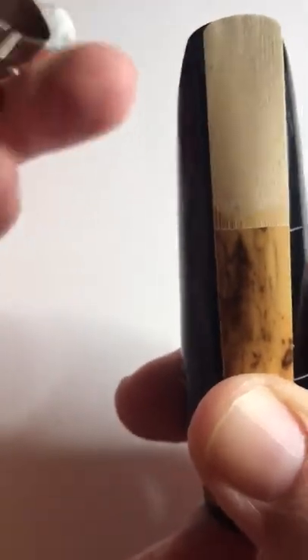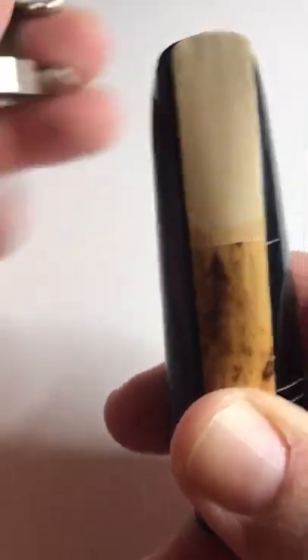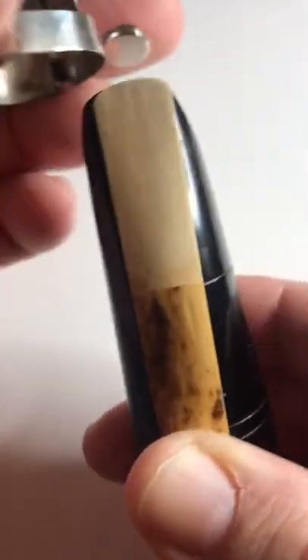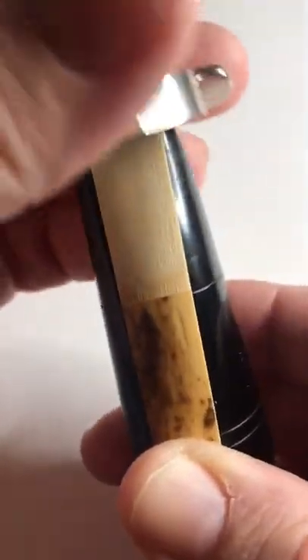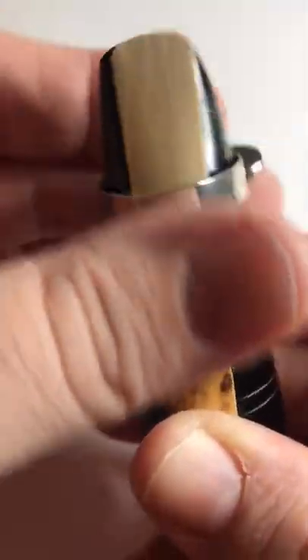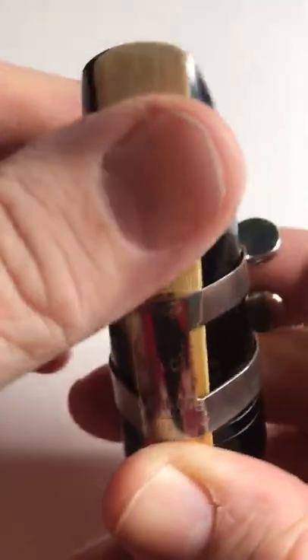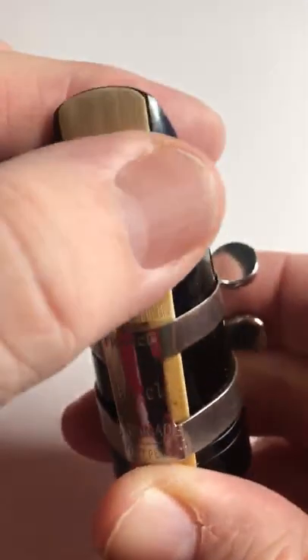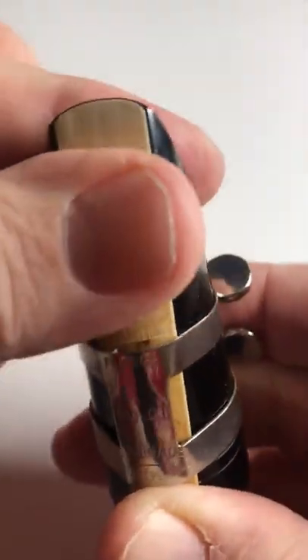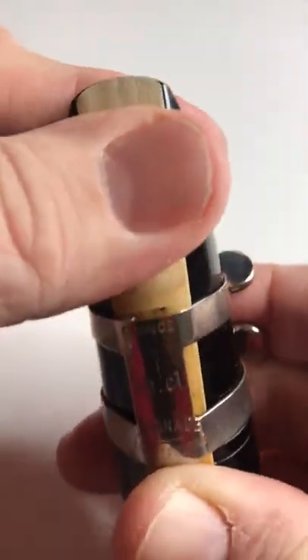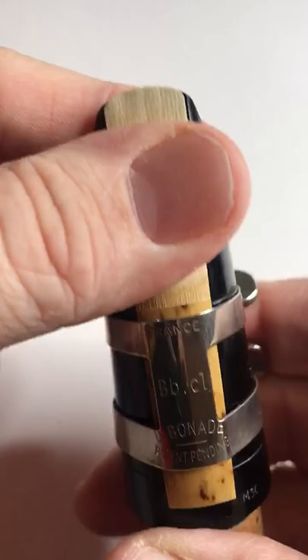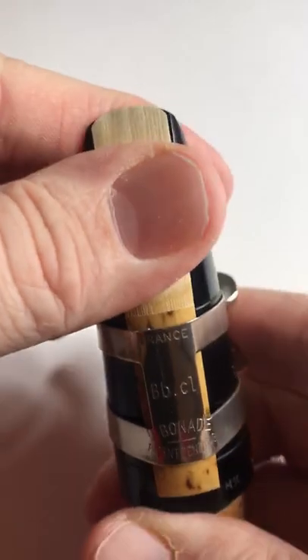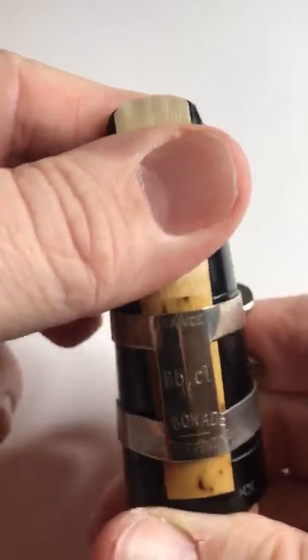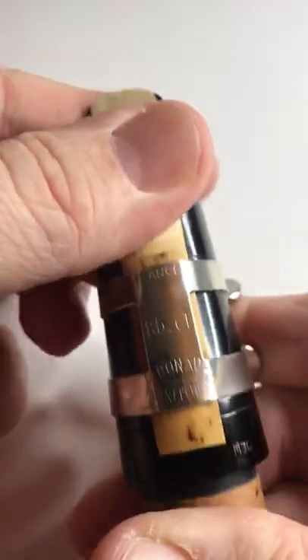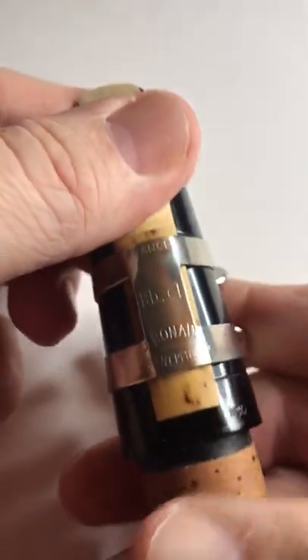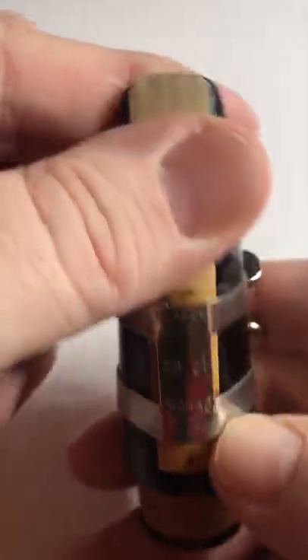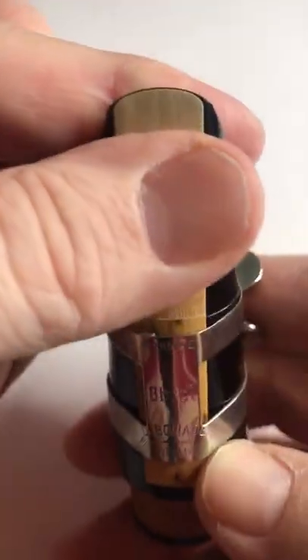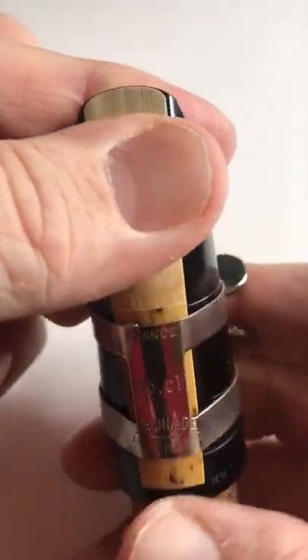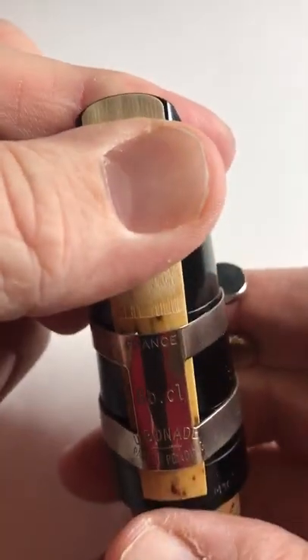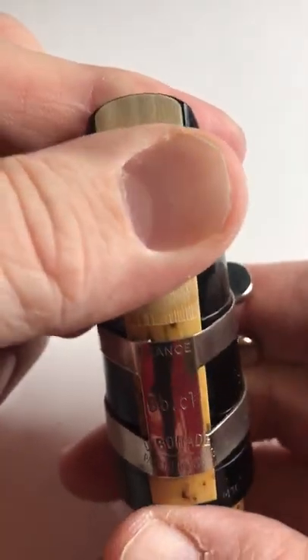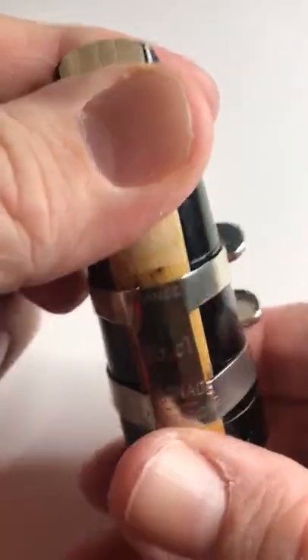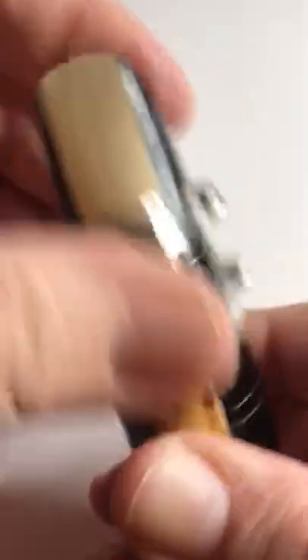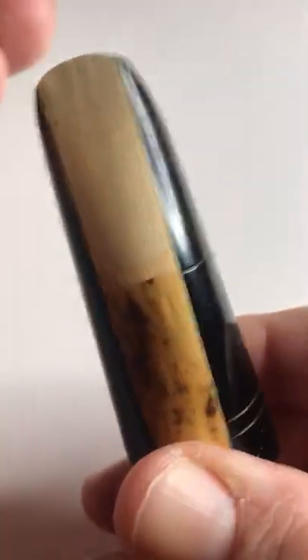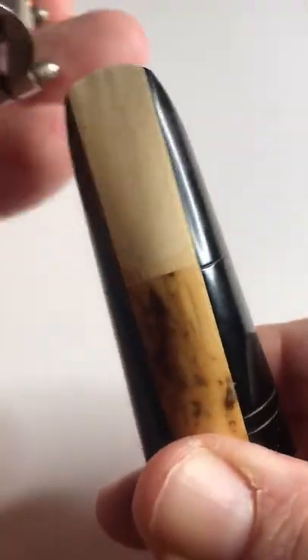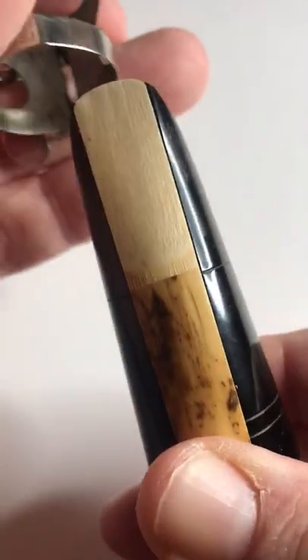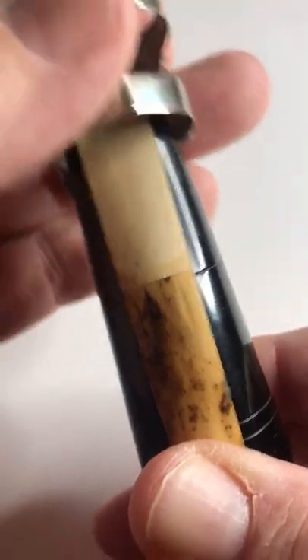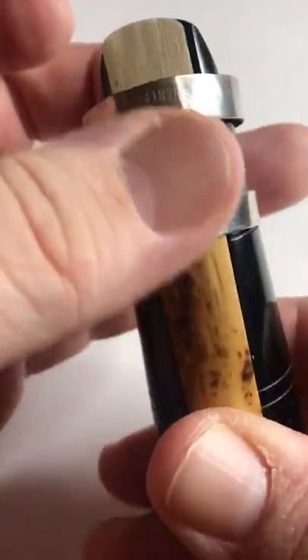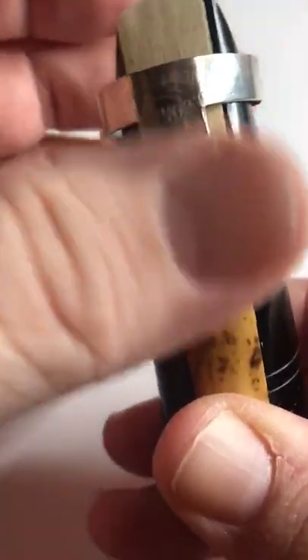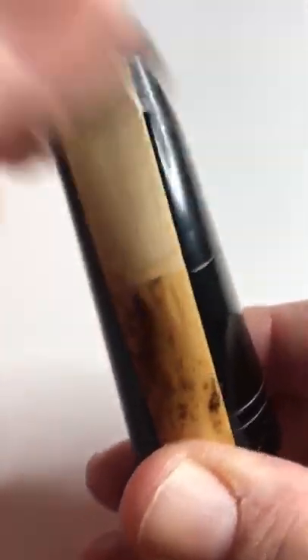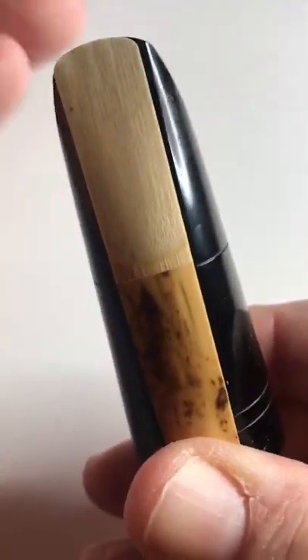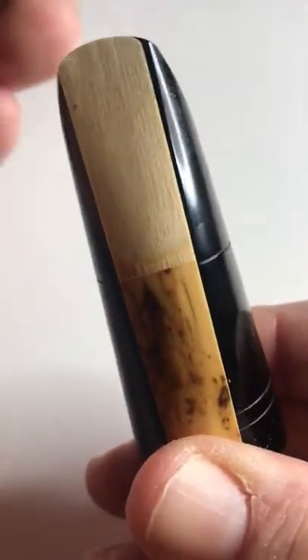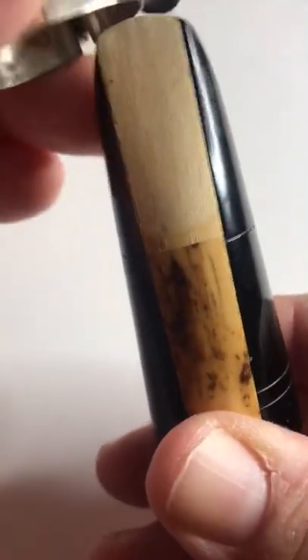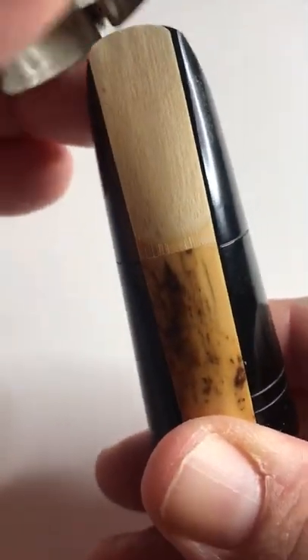Then we put our ligature on. Make sure your ligature is on the right way — it should go on very naturally. If you try to put it on upside down, it won't fit. That's how you know you have it right.